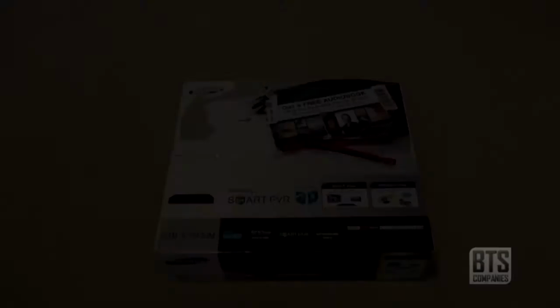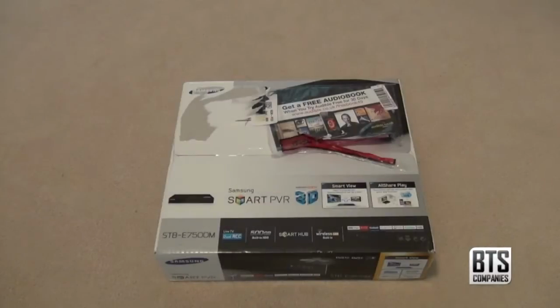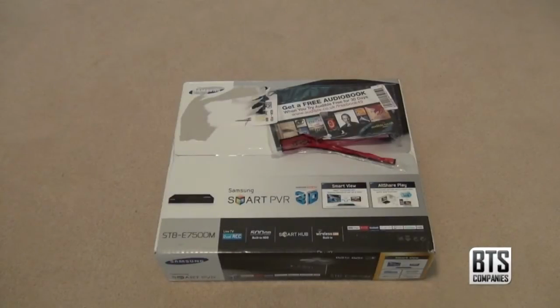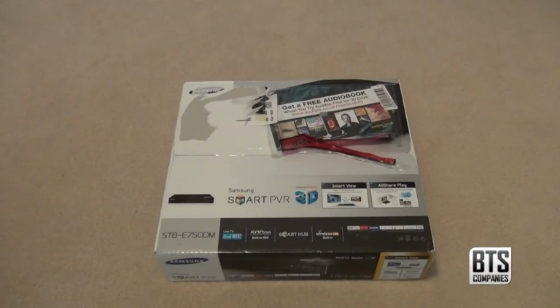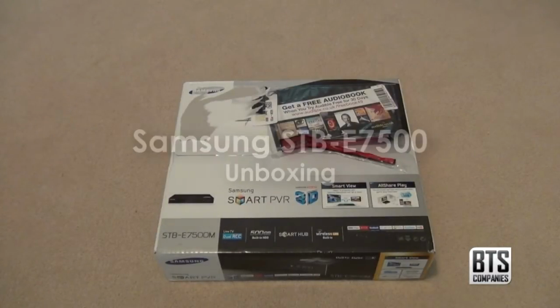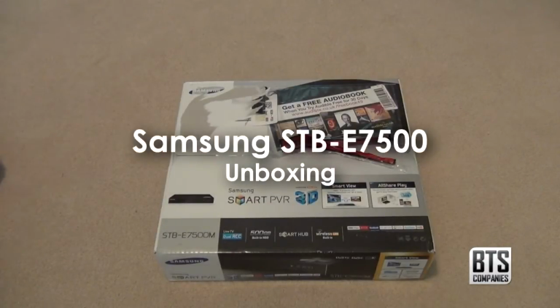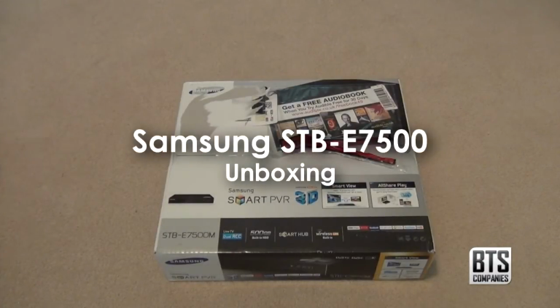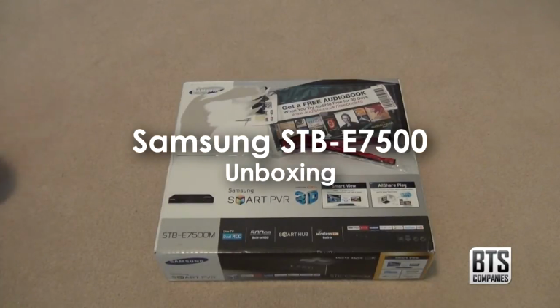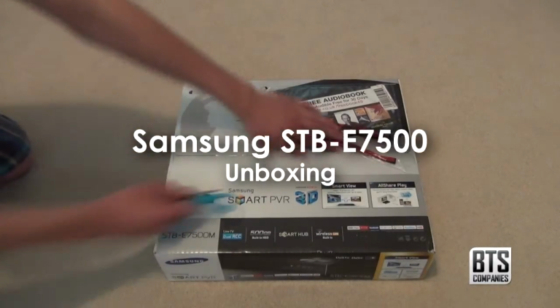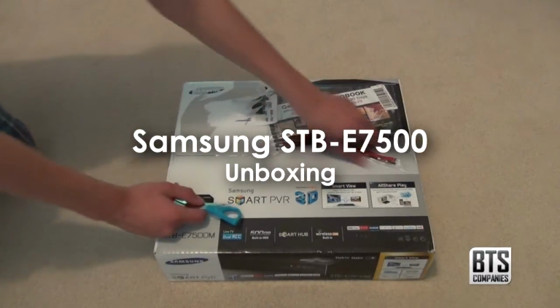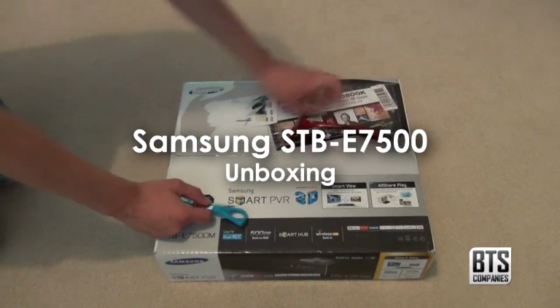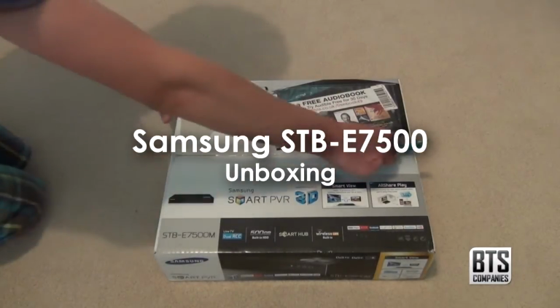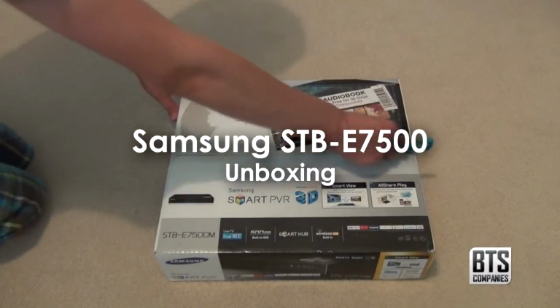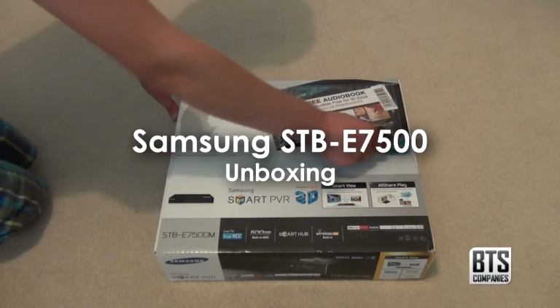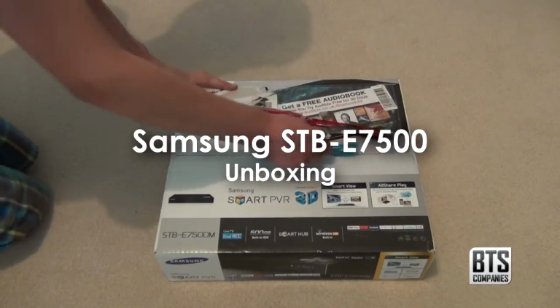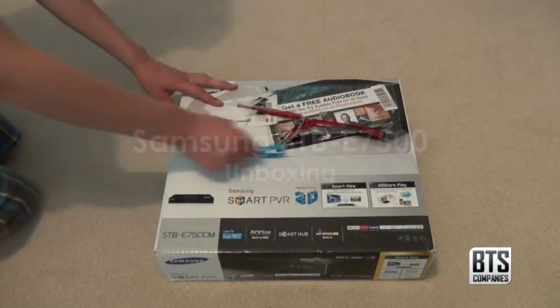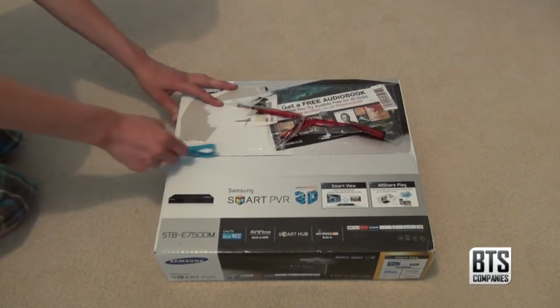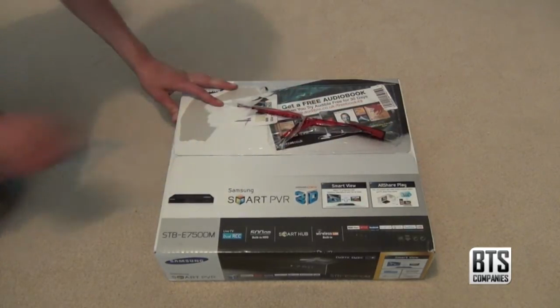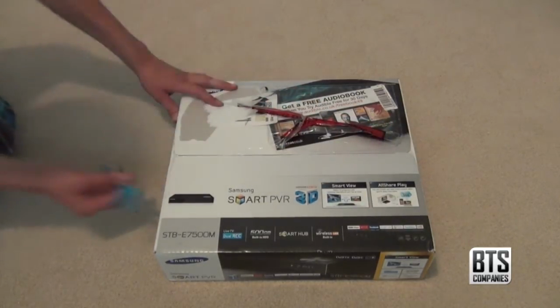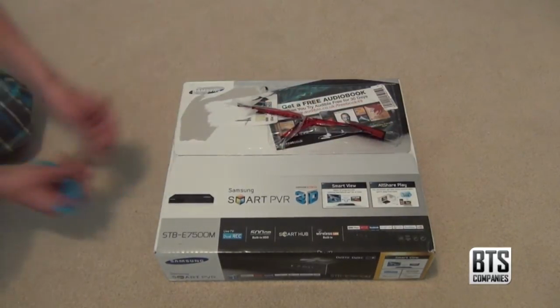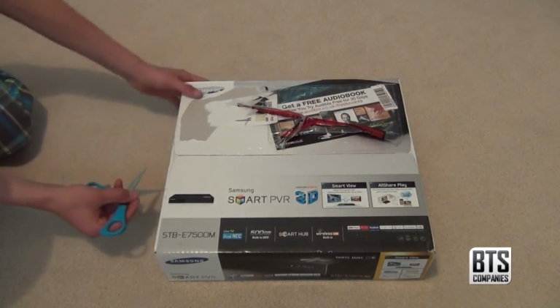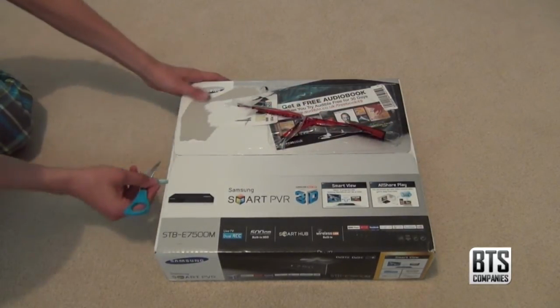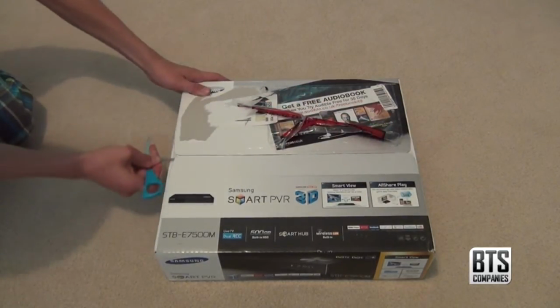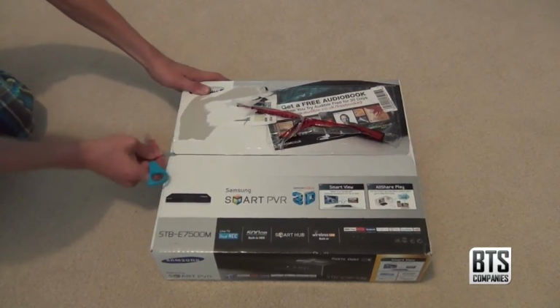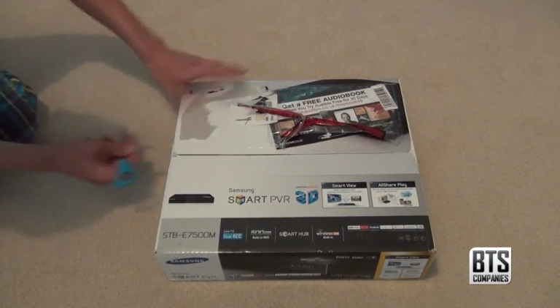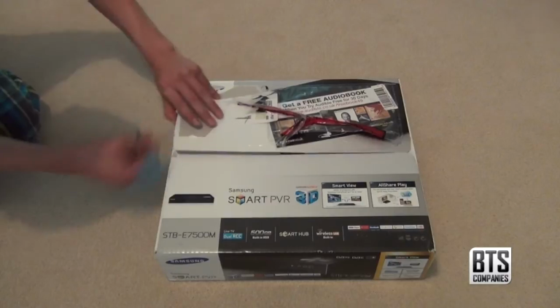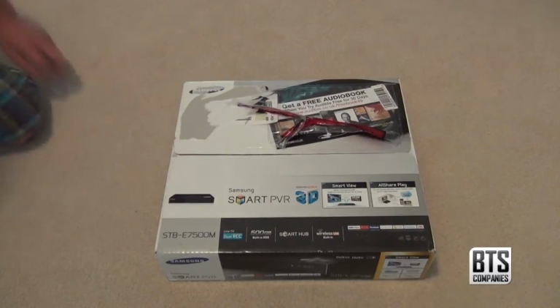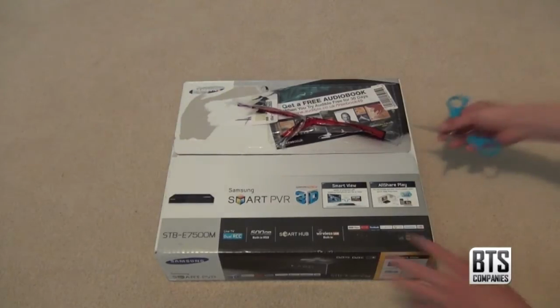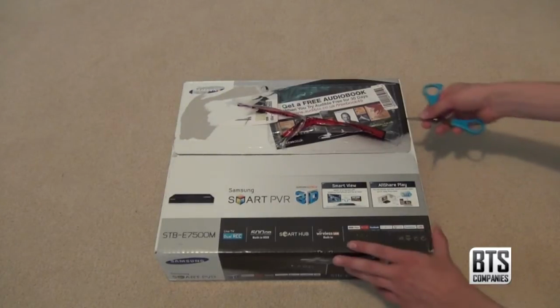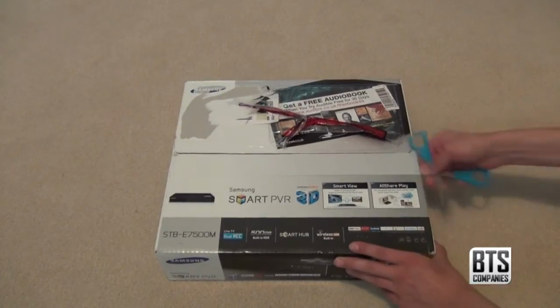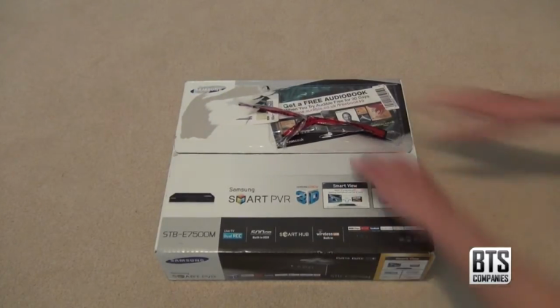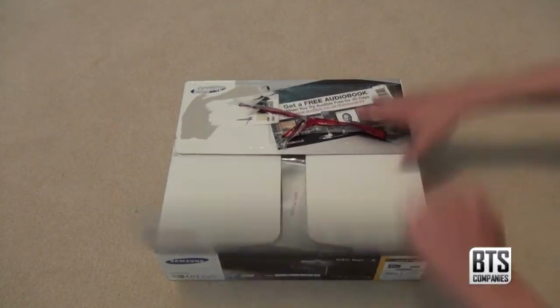Hello YouTube, and today I have an unboxing for you of the Samsung STB-E7500. Make sure you watch to the end of this video as I have some important information to tell you about this product. So let's get this box open.